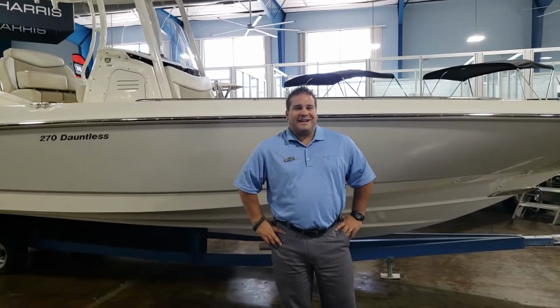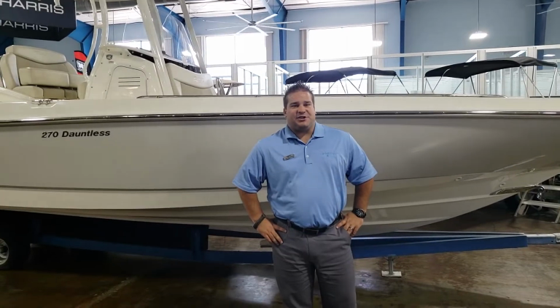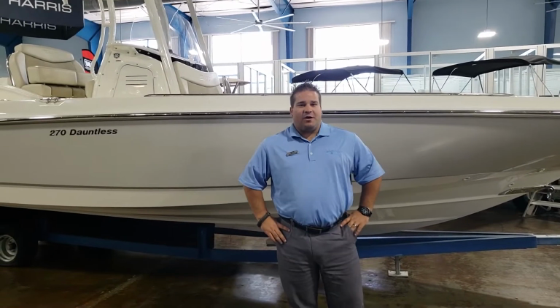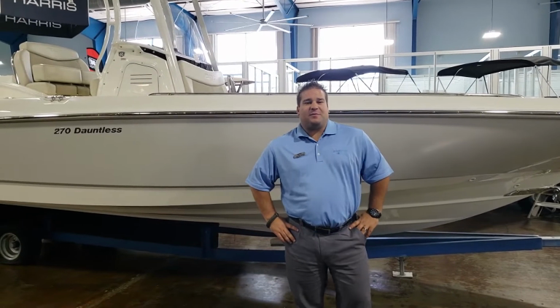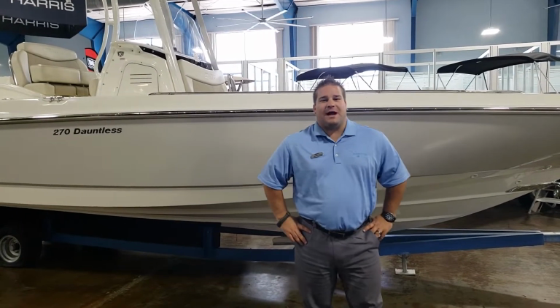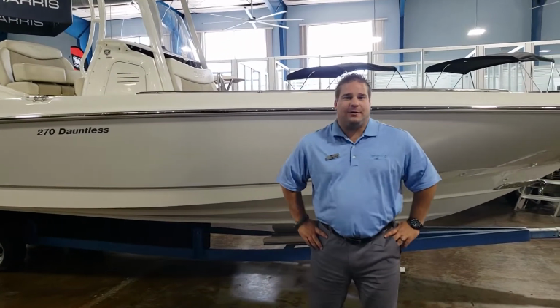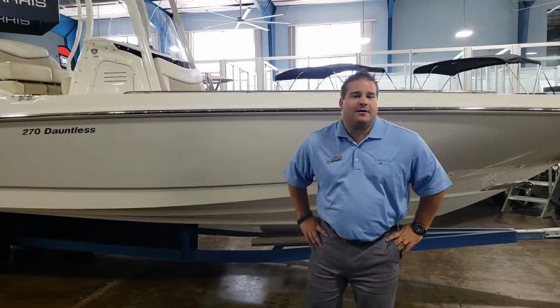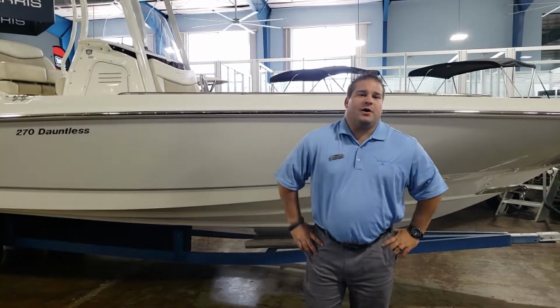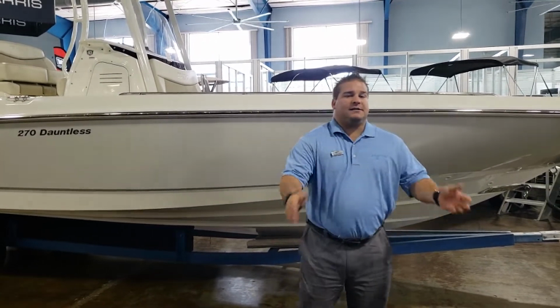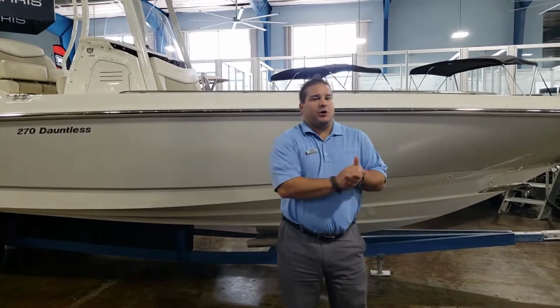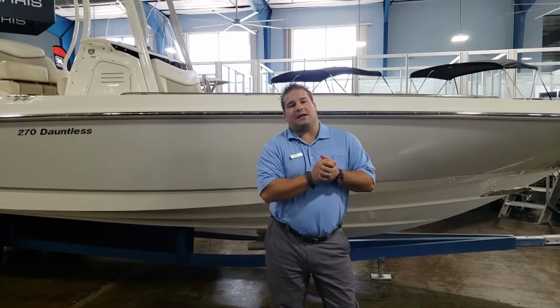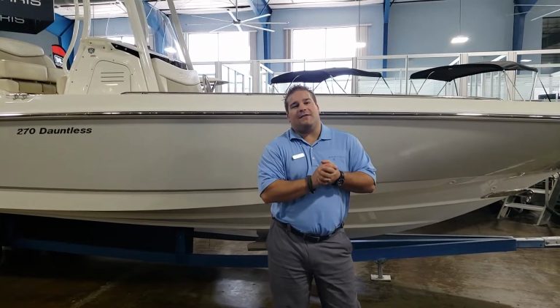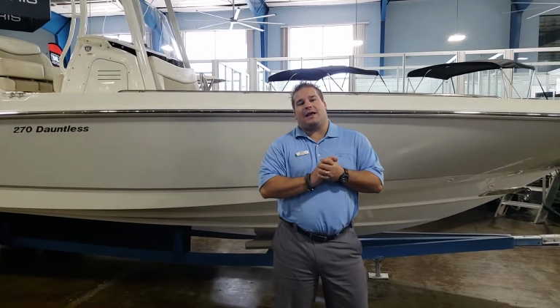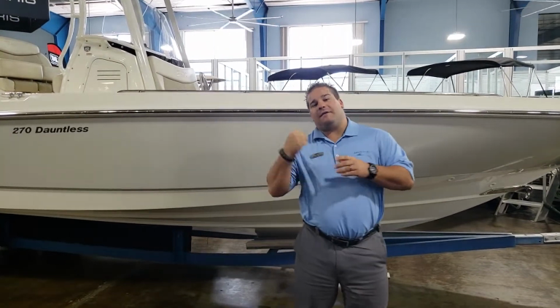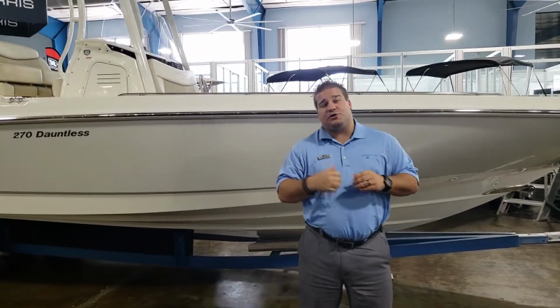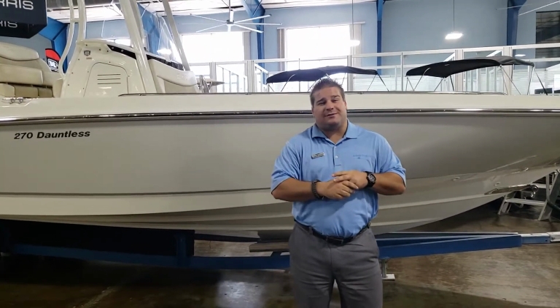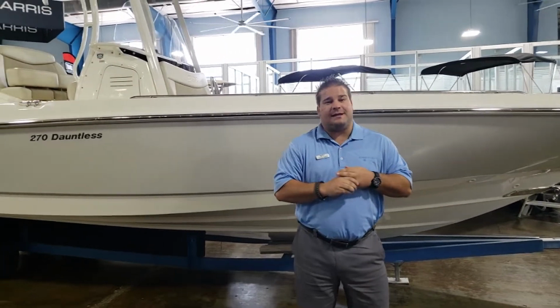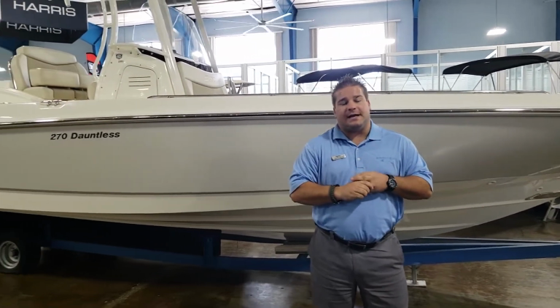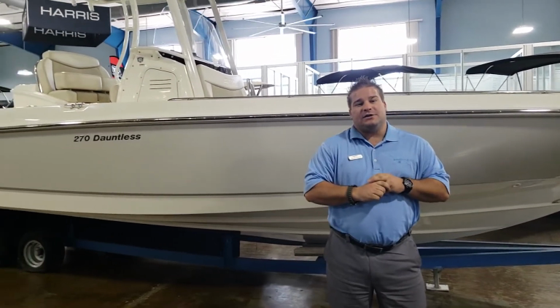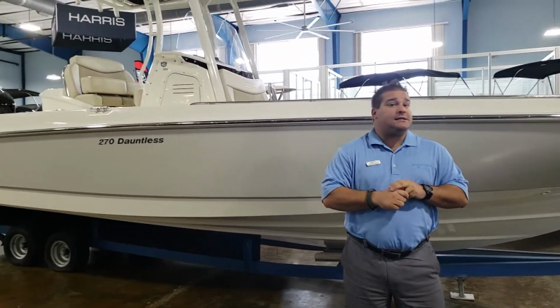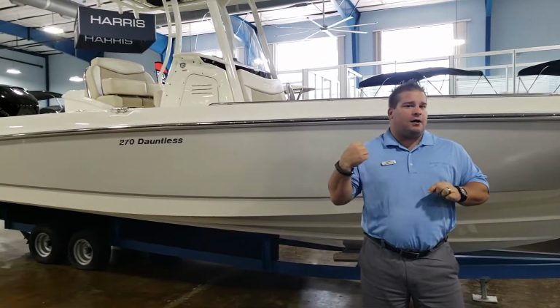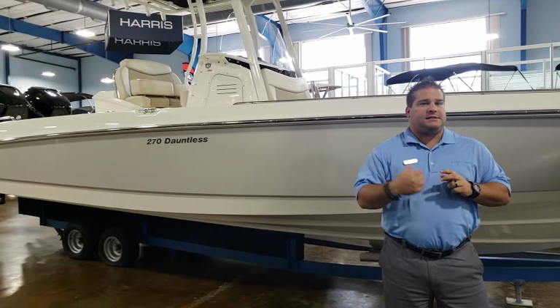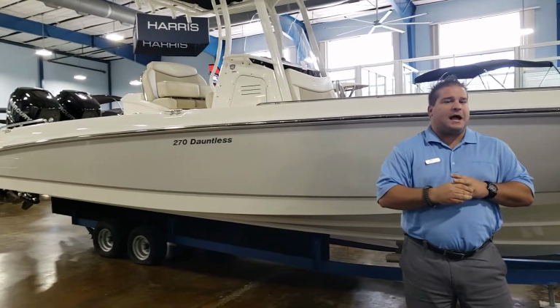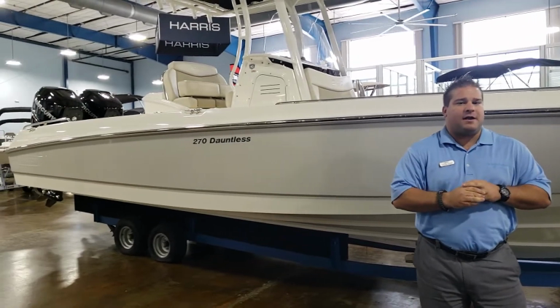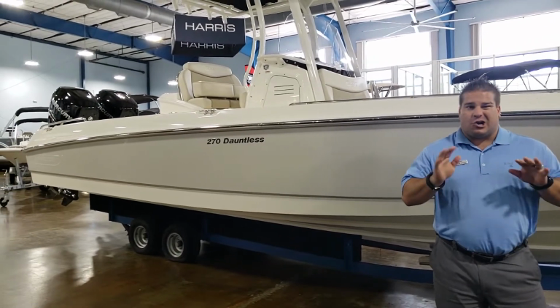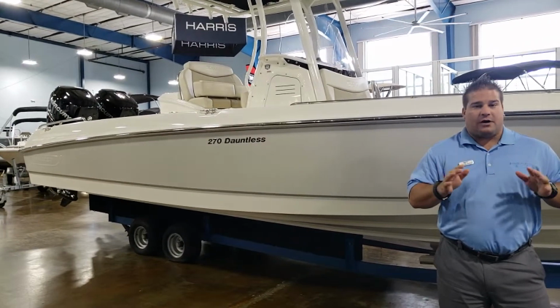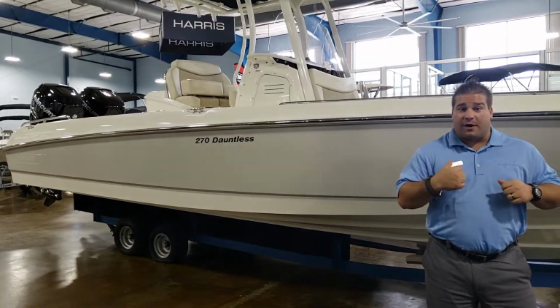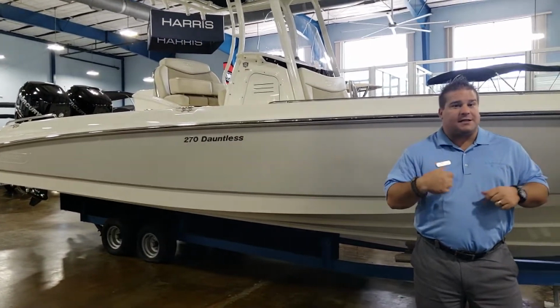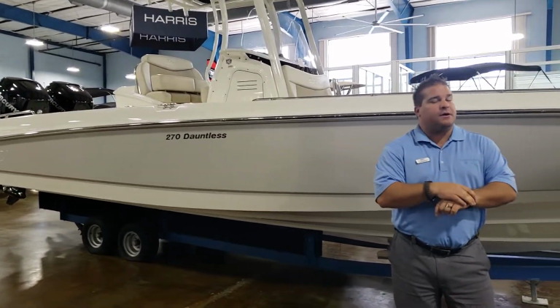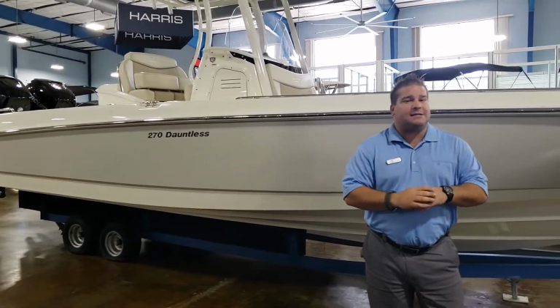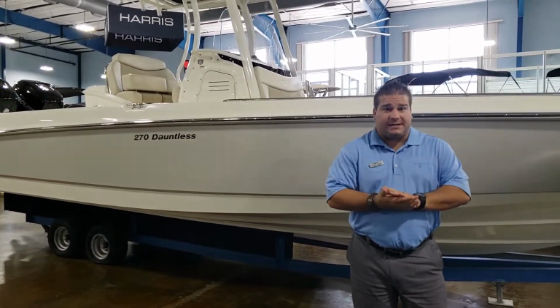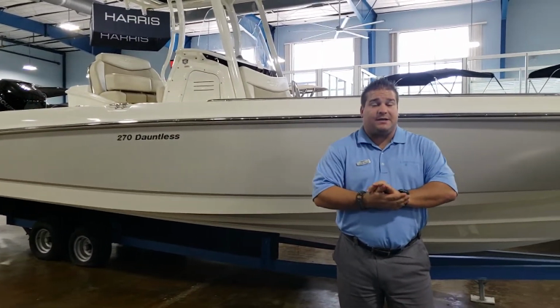Hey guys, Jacob Coyle here with MarineMax Clearwater. We are inside the showroom today and I've got a leftover 2018 sitting behind me right here. I'm going to go over a couple quick things that this boat has that makes it unique.